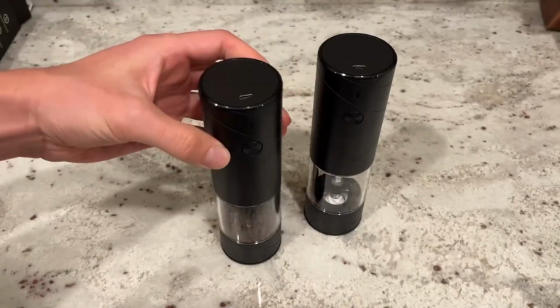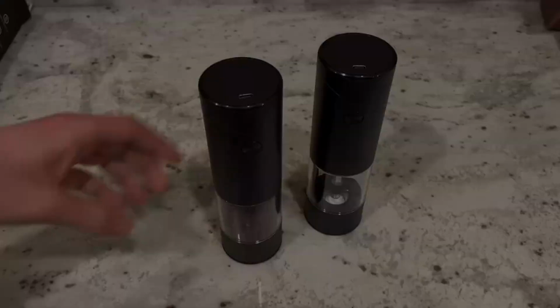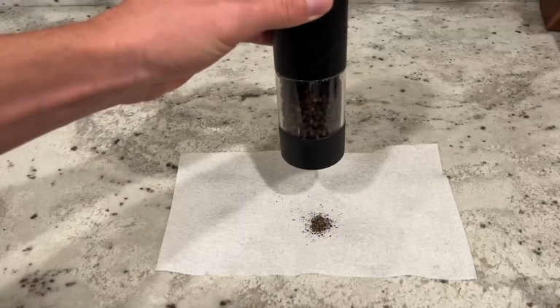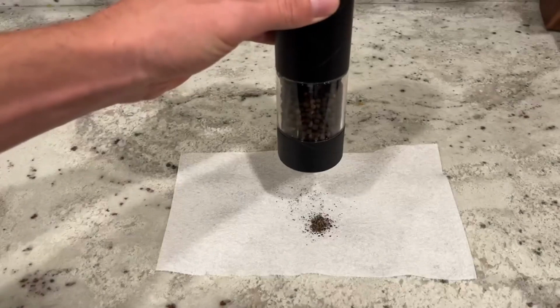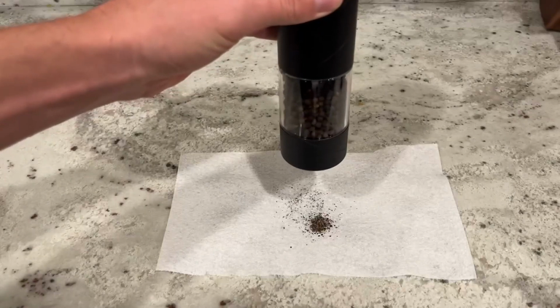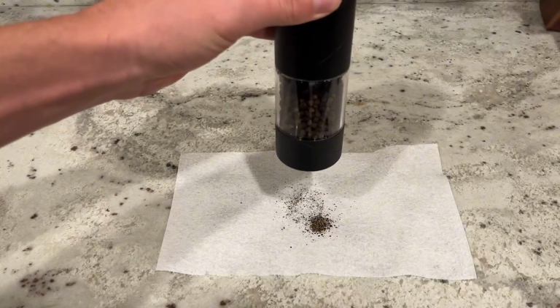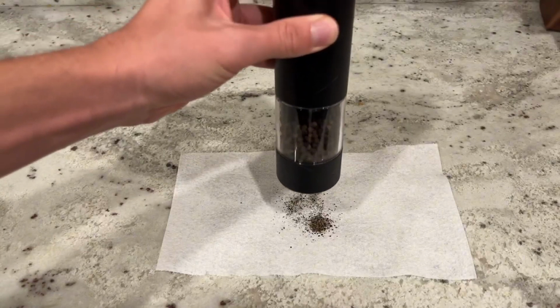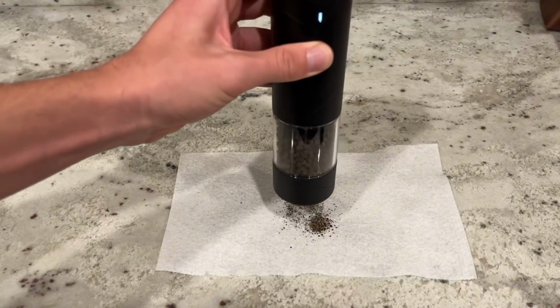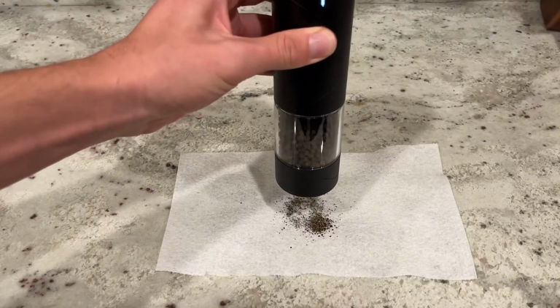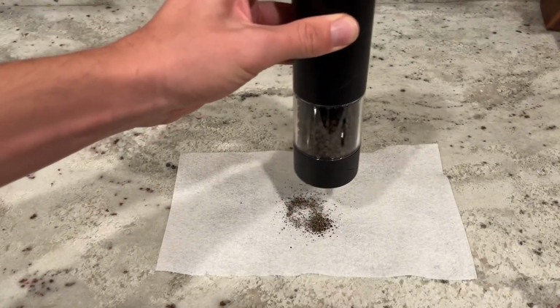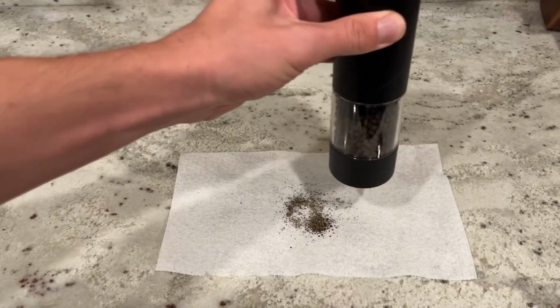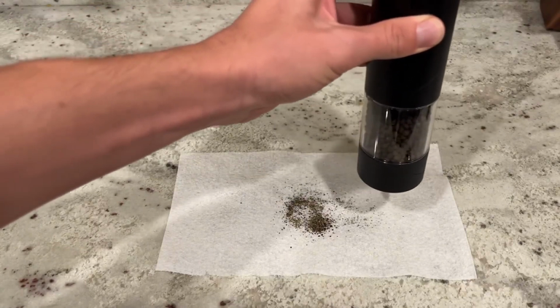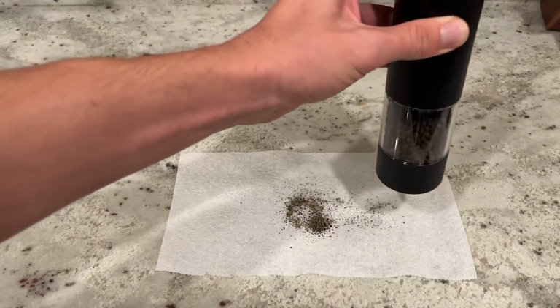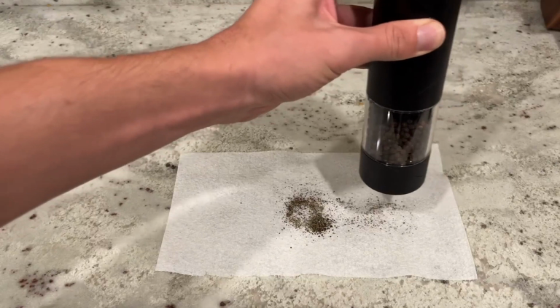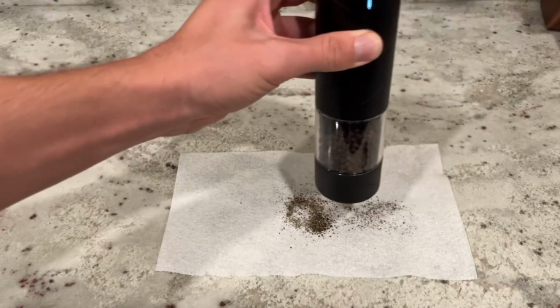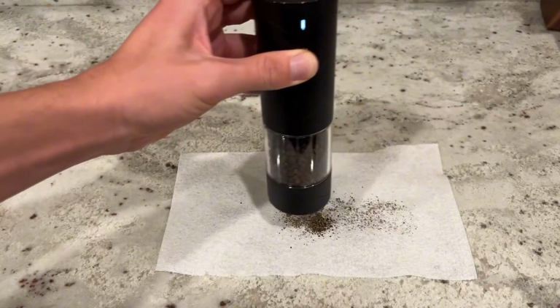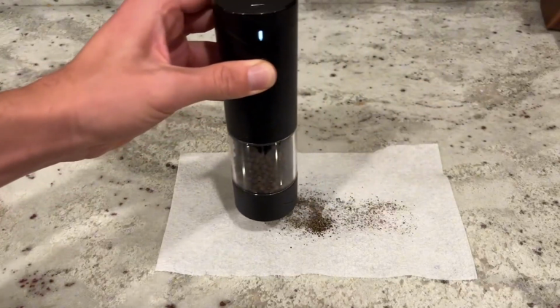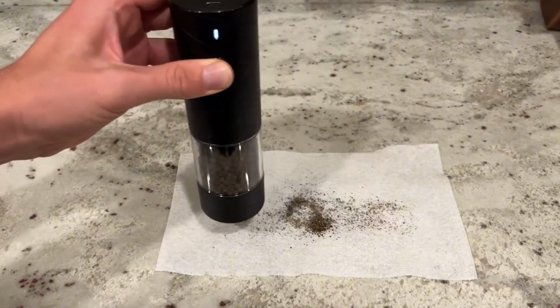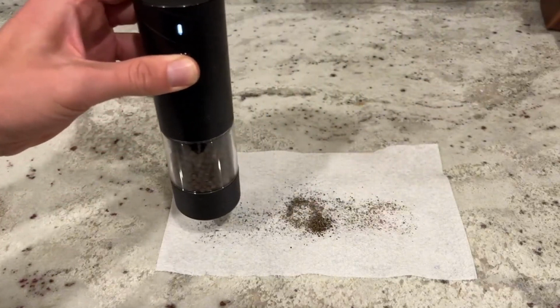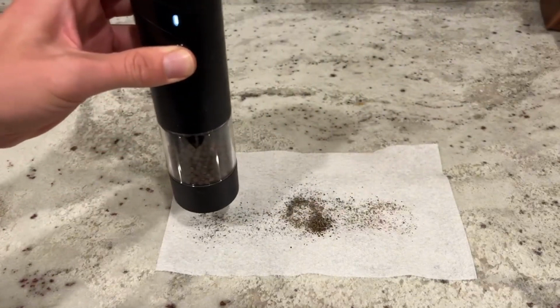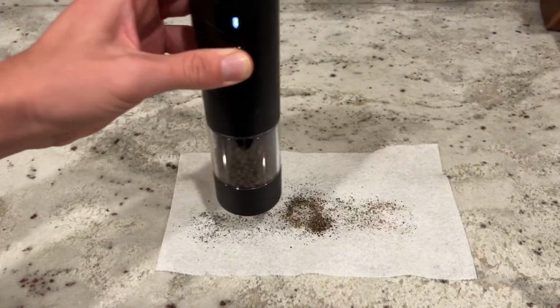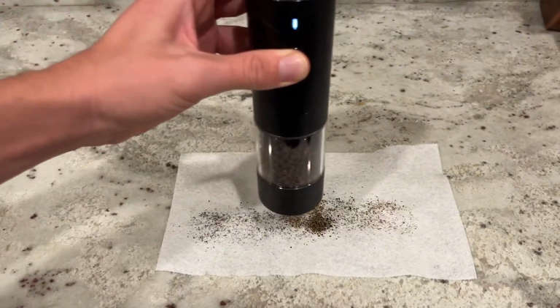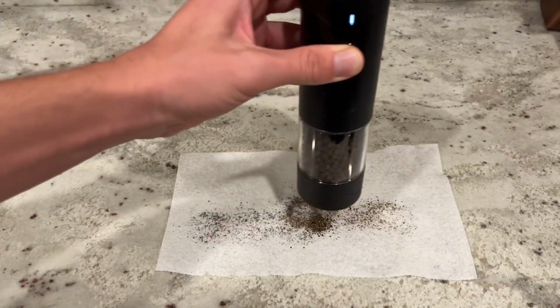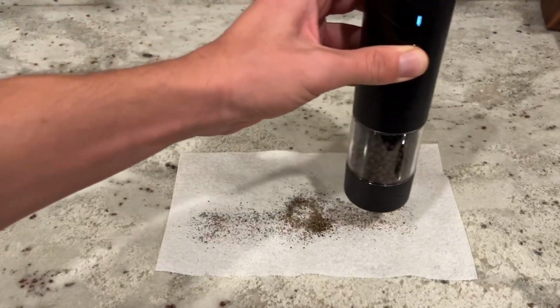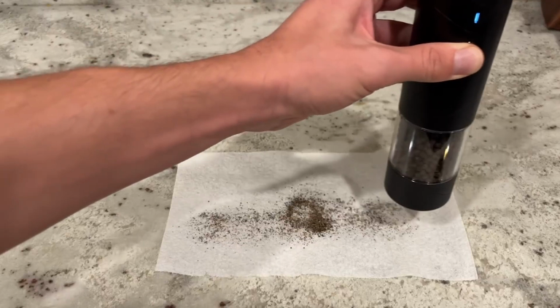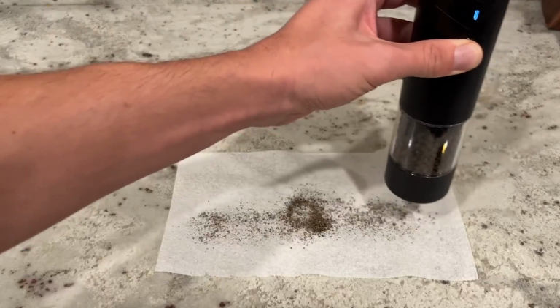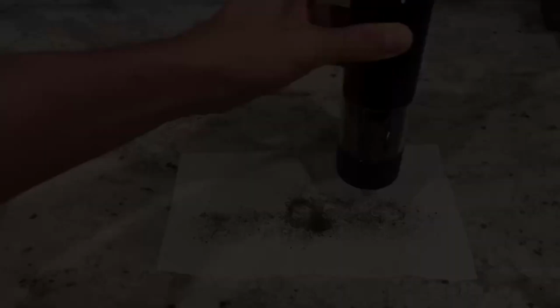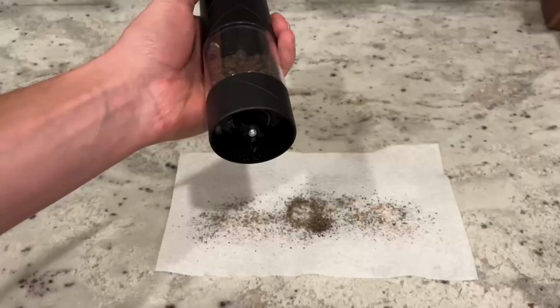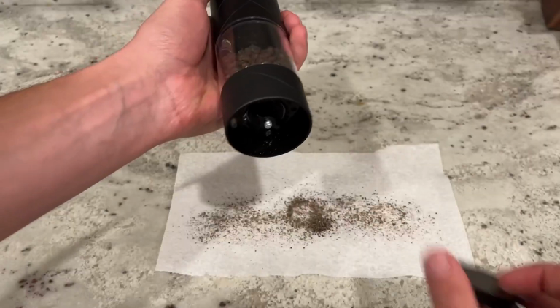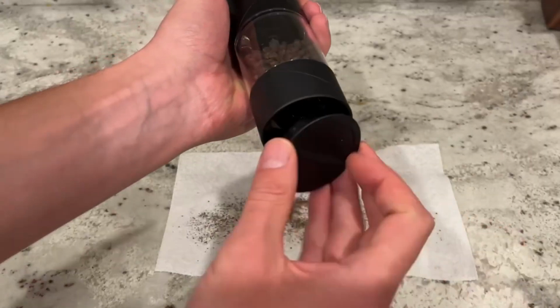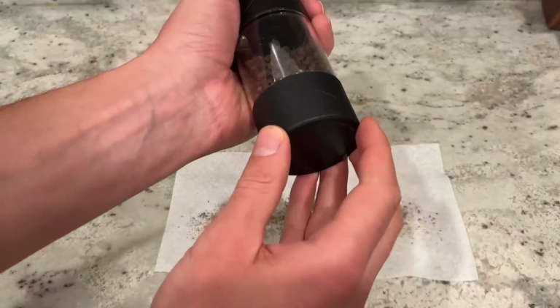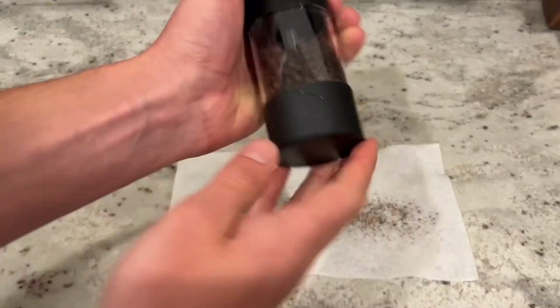It's very stable and secure. When you push the button you get a nice steady stream of pepper — not an overwhelming amount but not too little either. We actually really liked how much came out. There's also a little black piece on the bottom that you can use when keeping it on your dining table or in your kitchen.